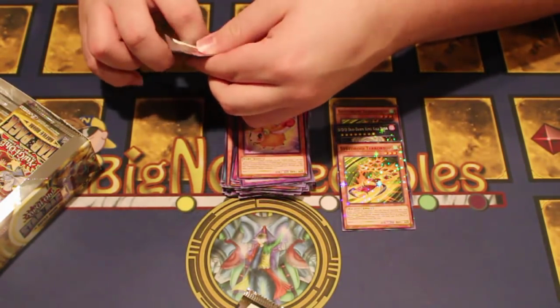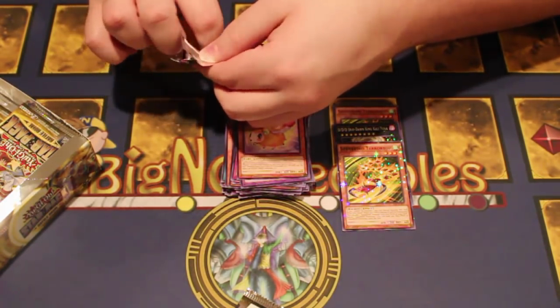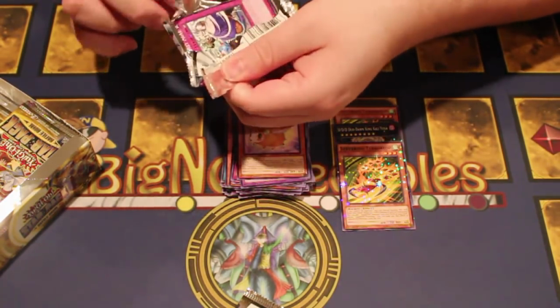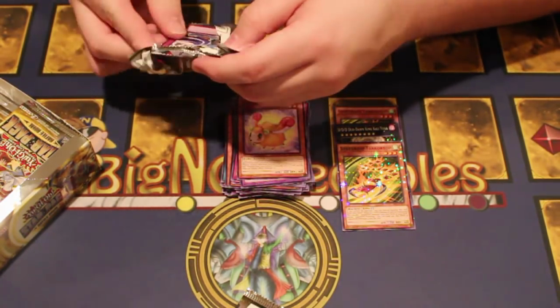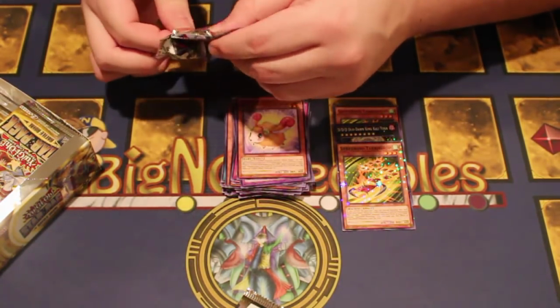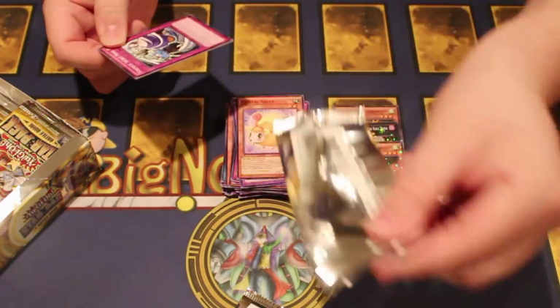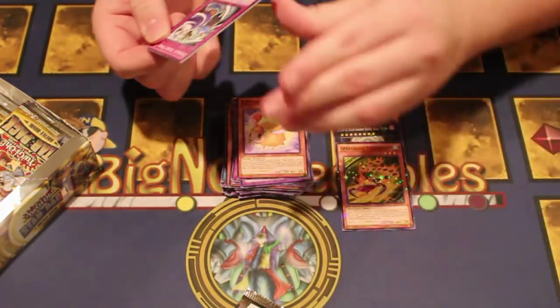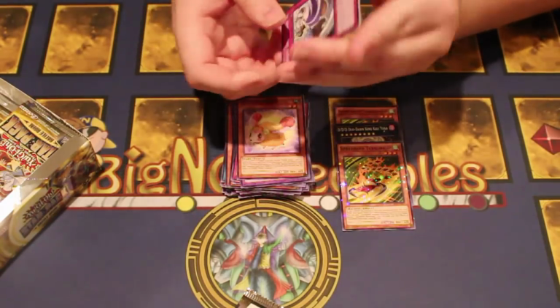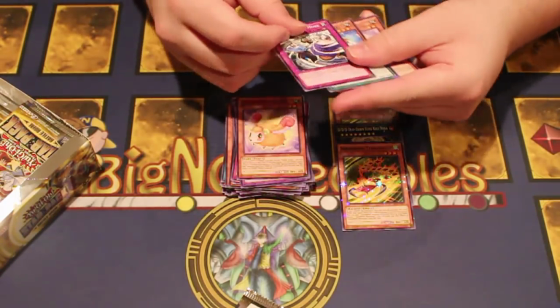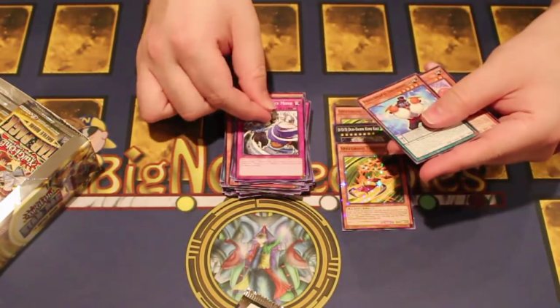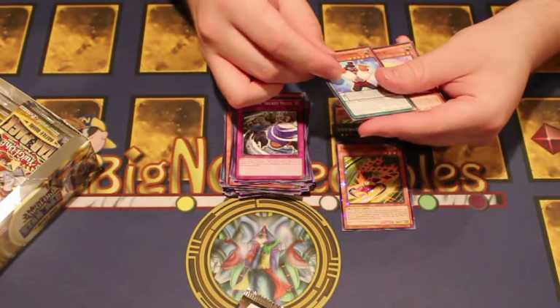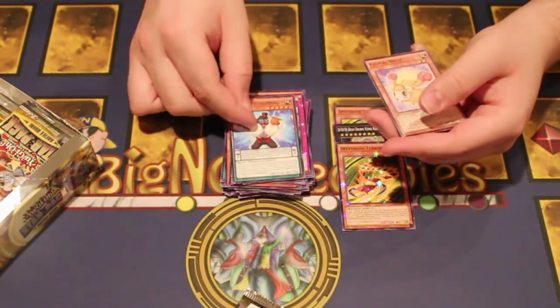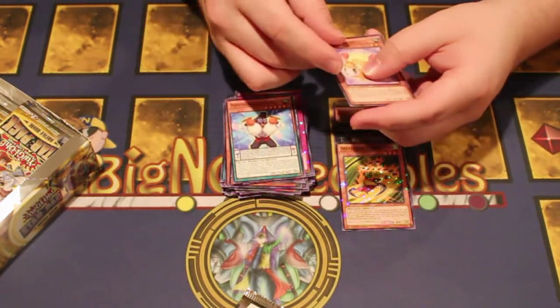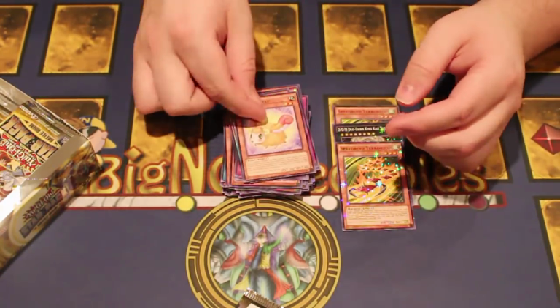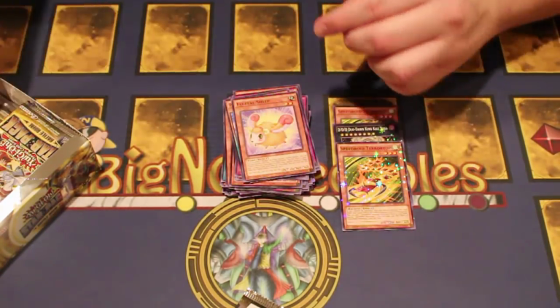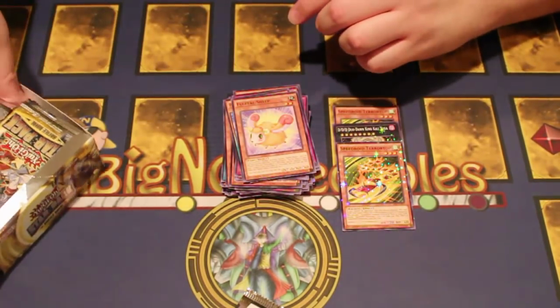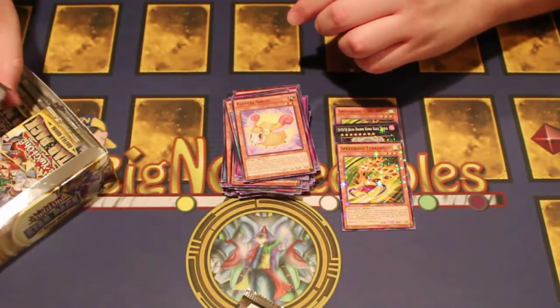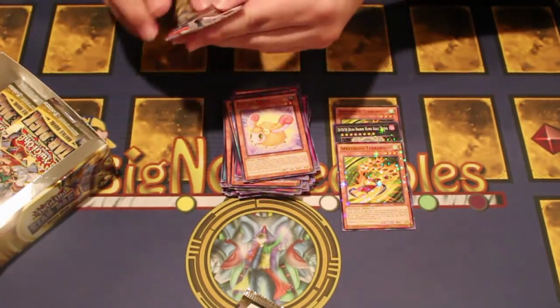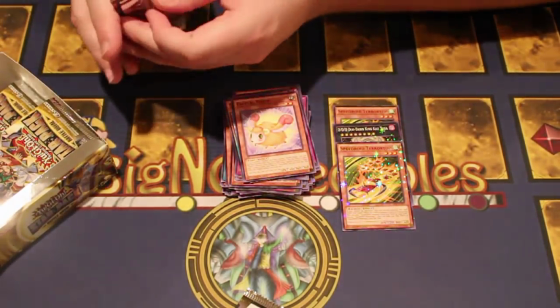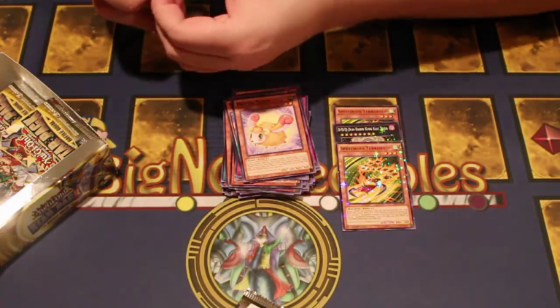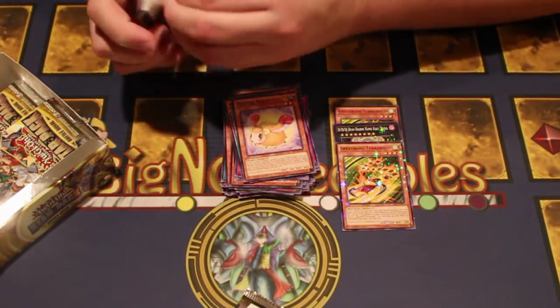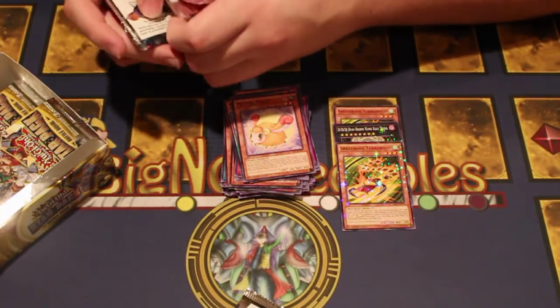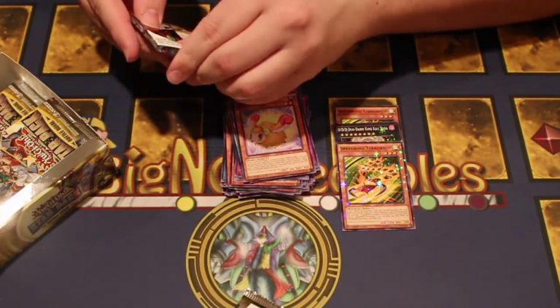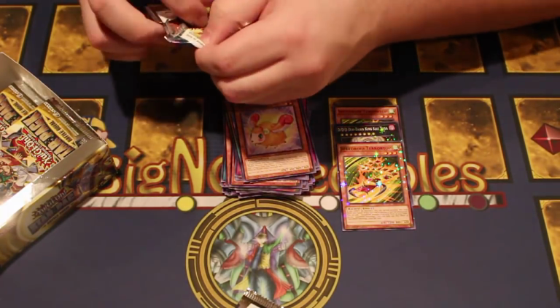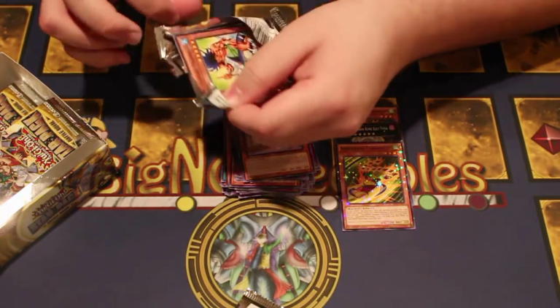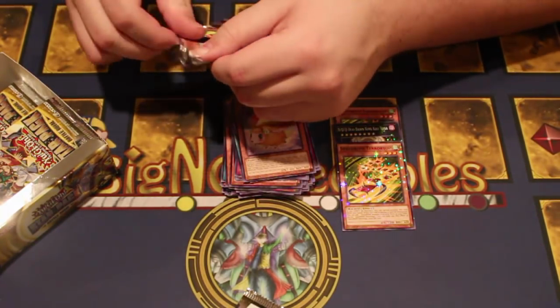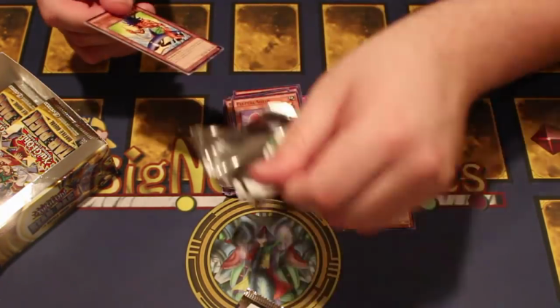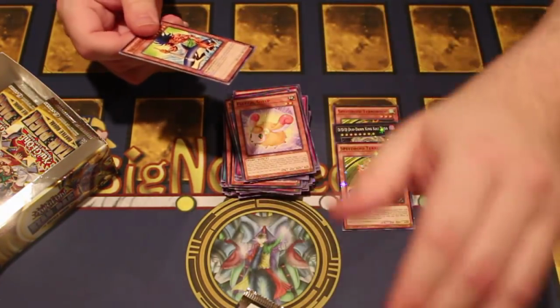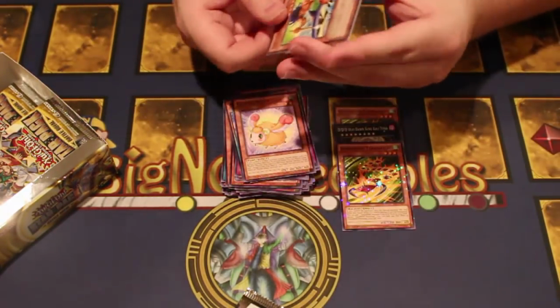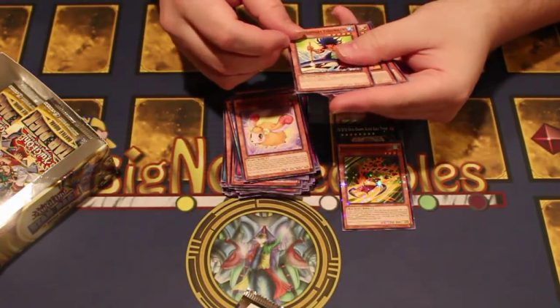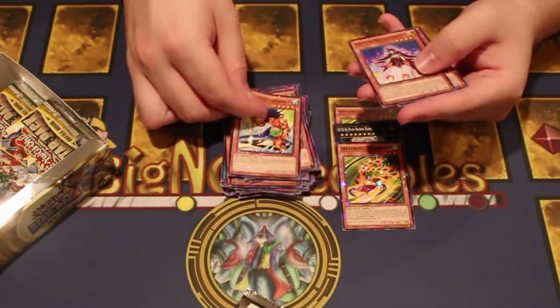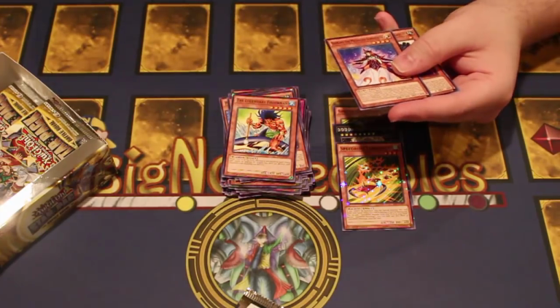Oh wow, this looks nice — Star Foil! We got a Secret Move. This guy and Fluffle Sheep.